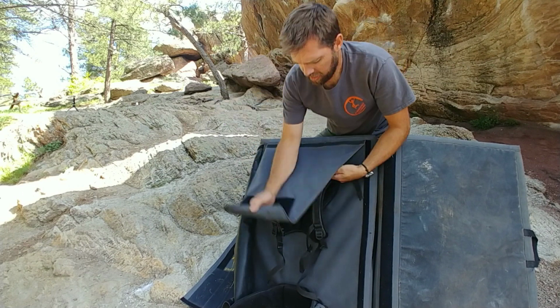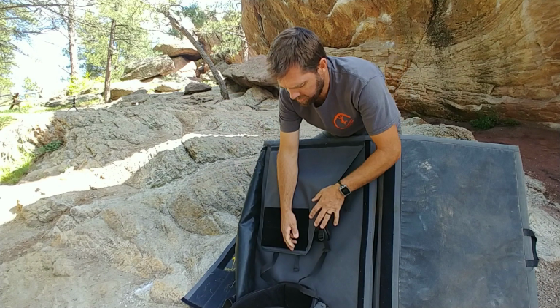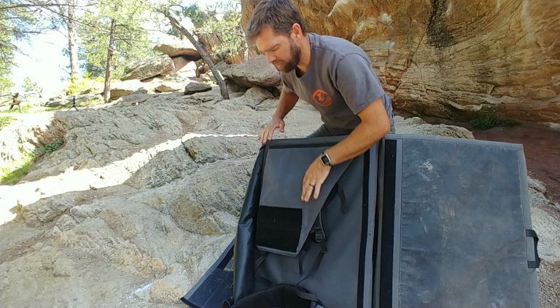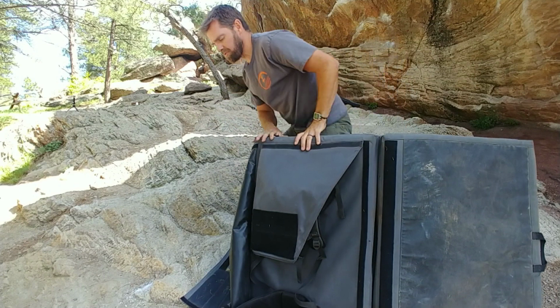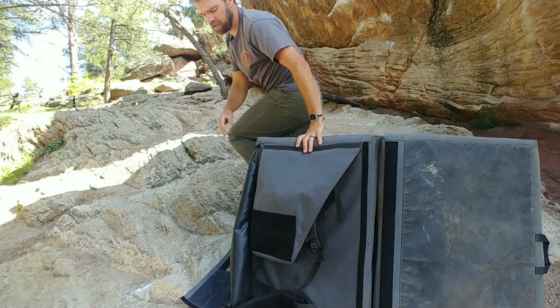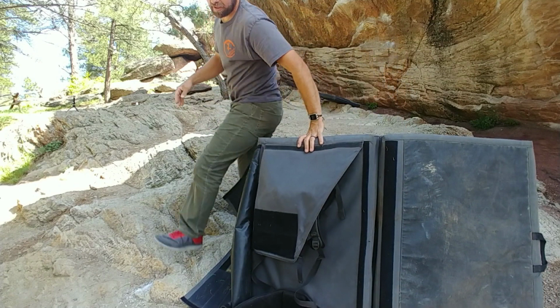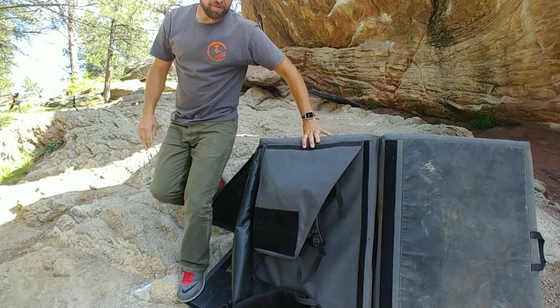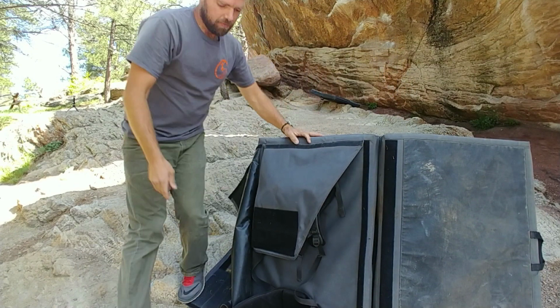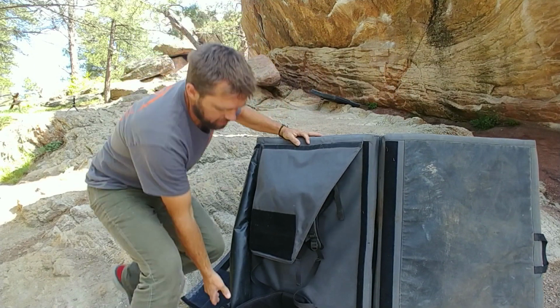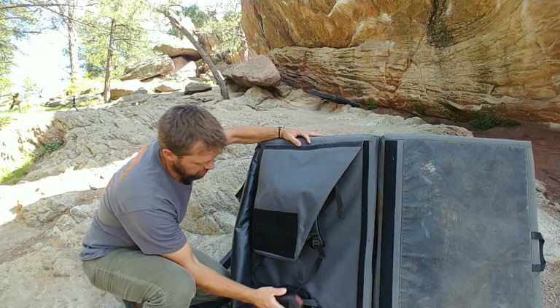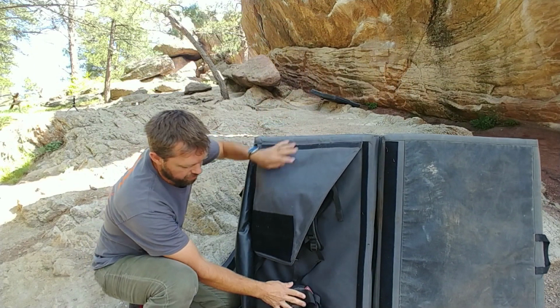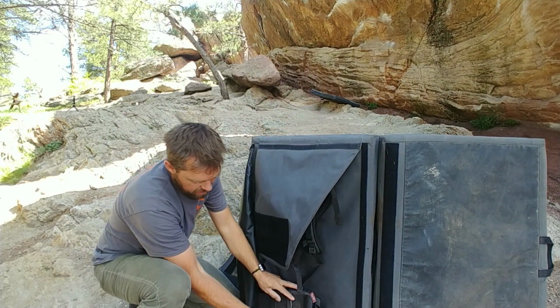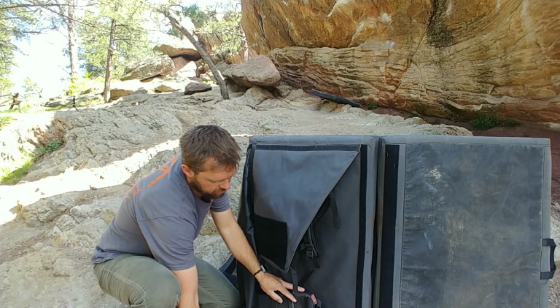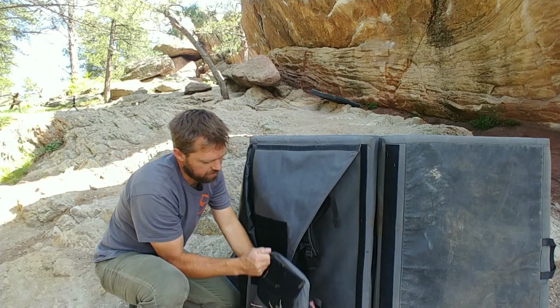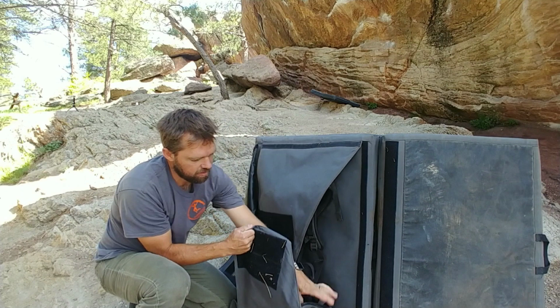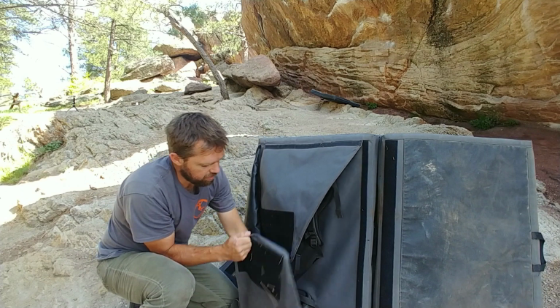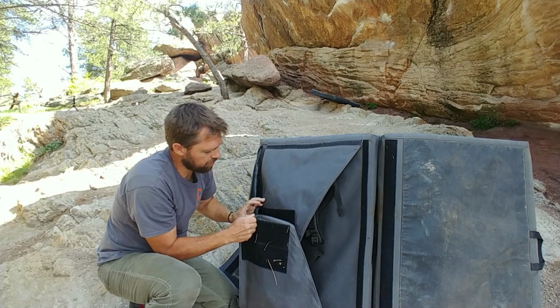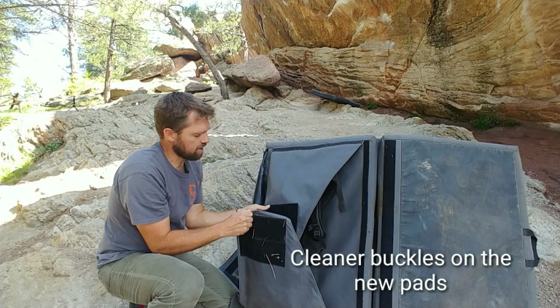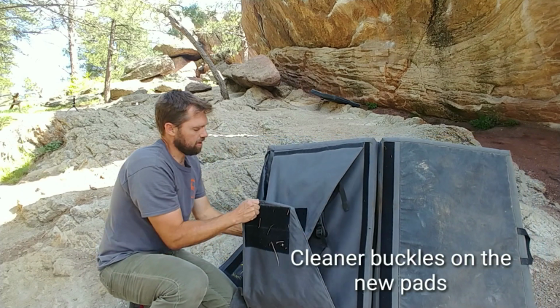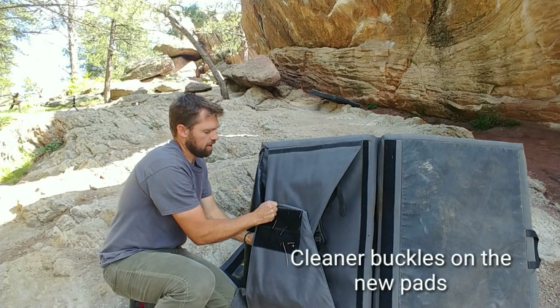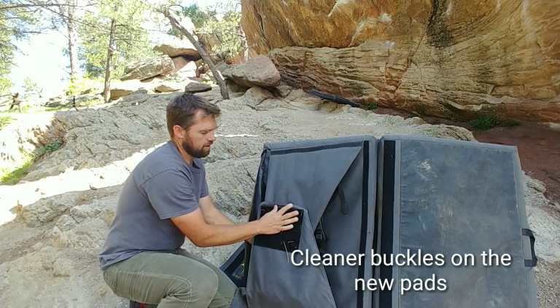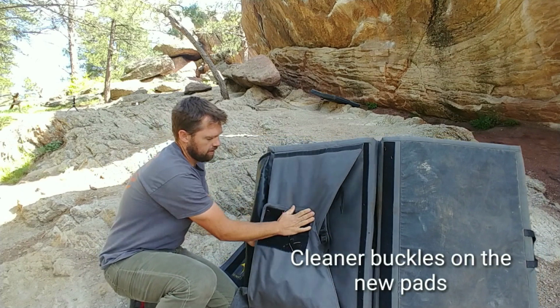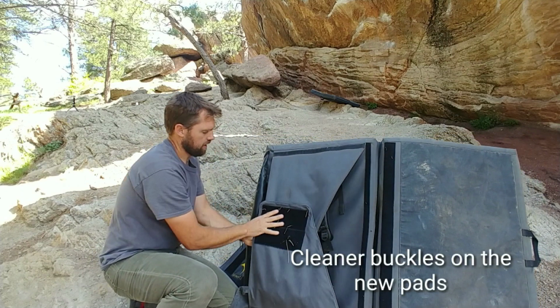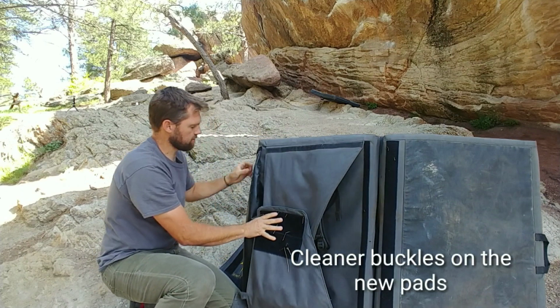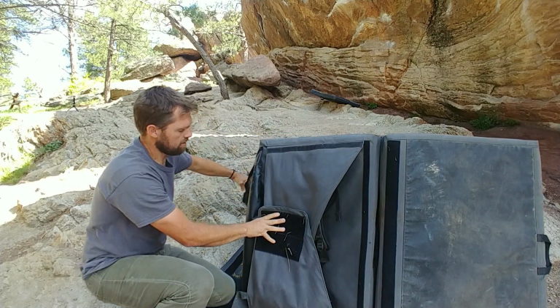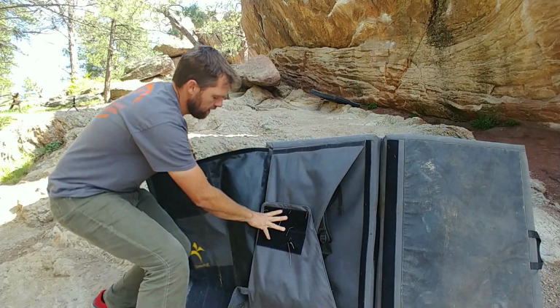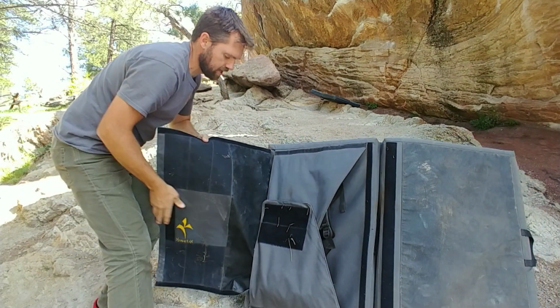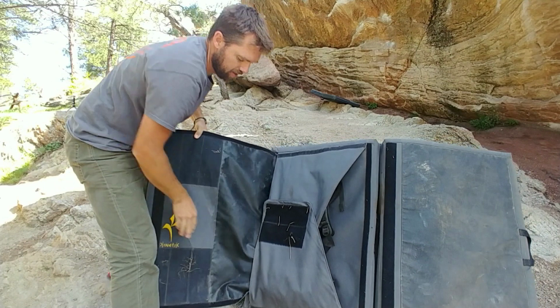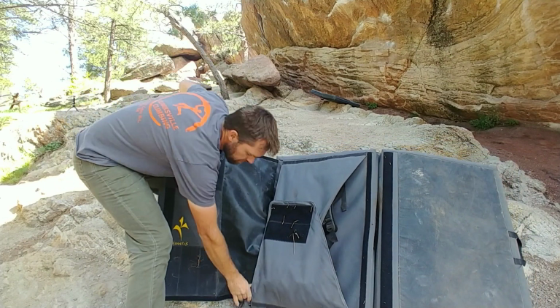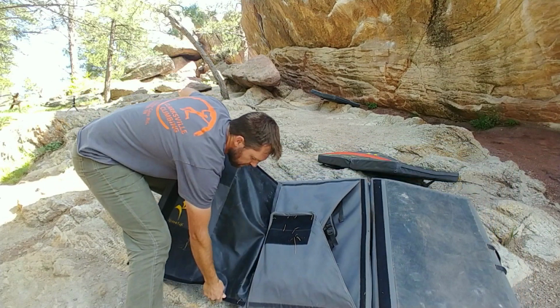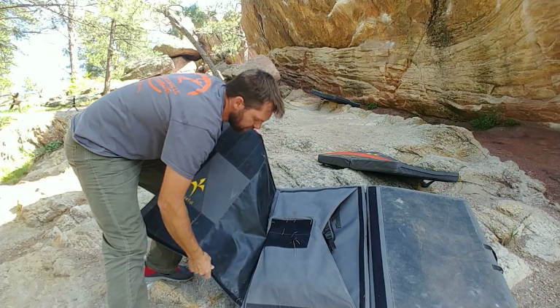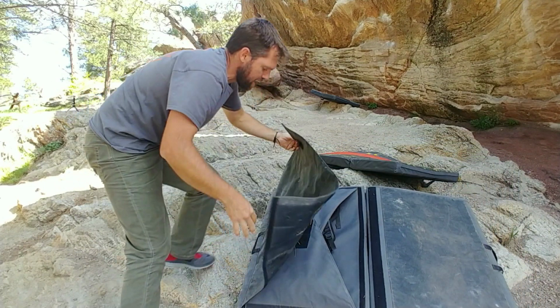John, tell me if I do this wrong. Fold that down, fold this up, that connects there, and then you take this pad...